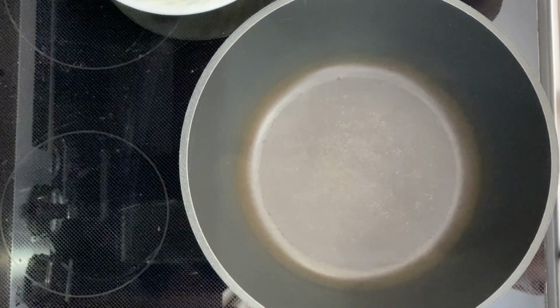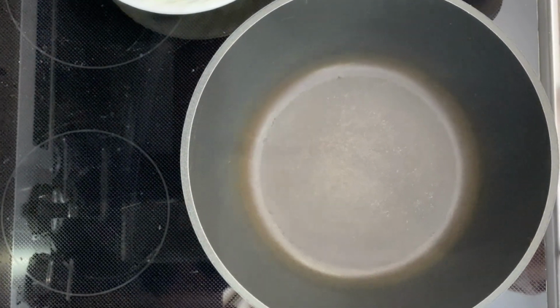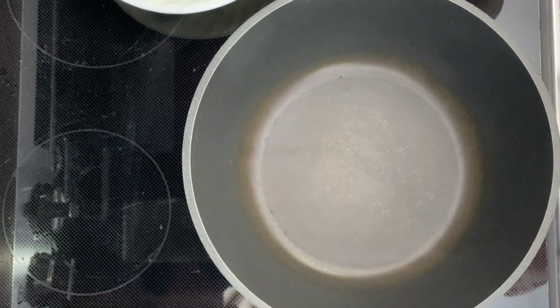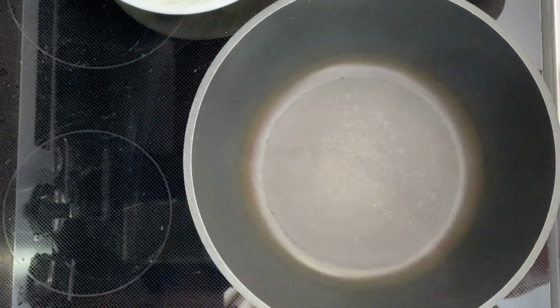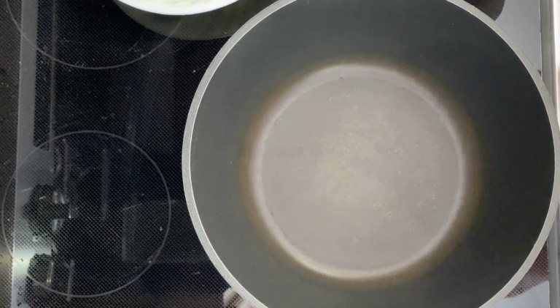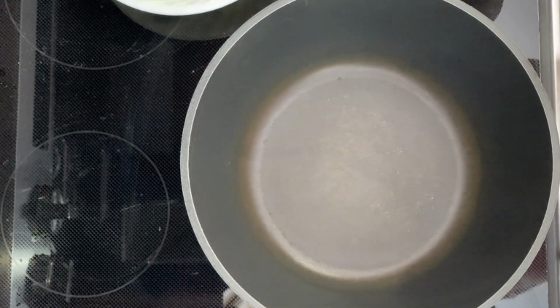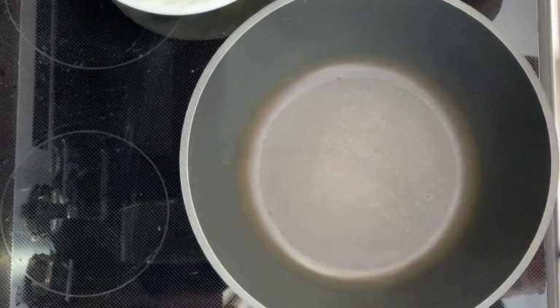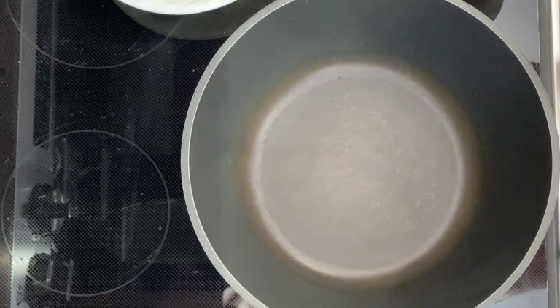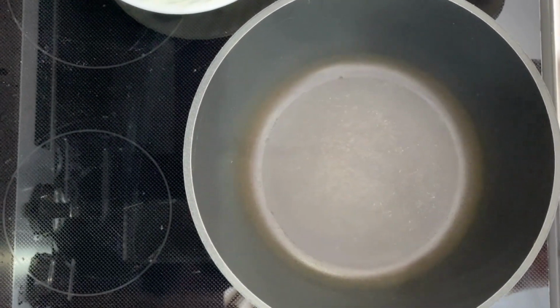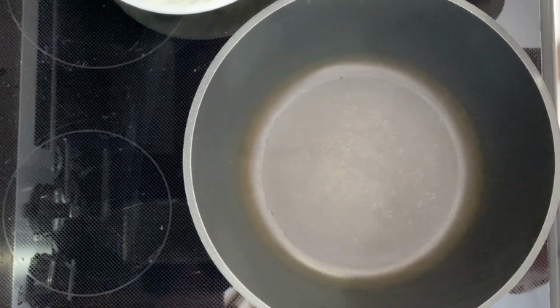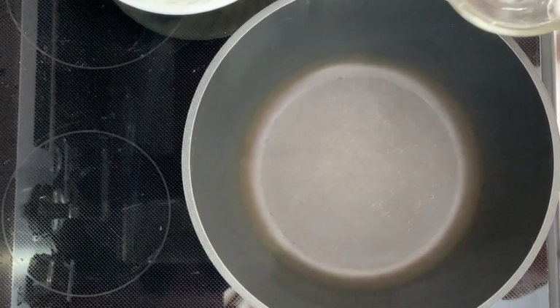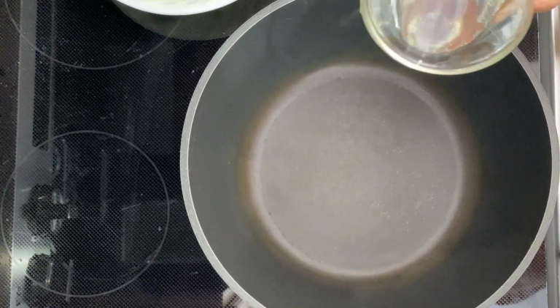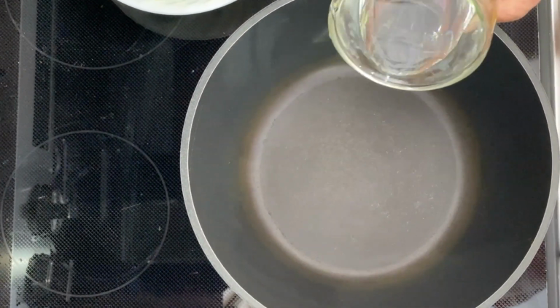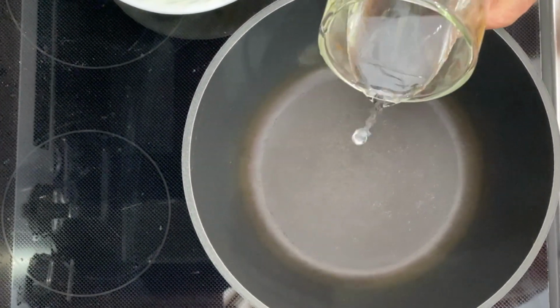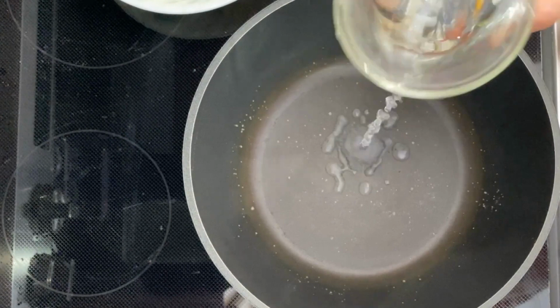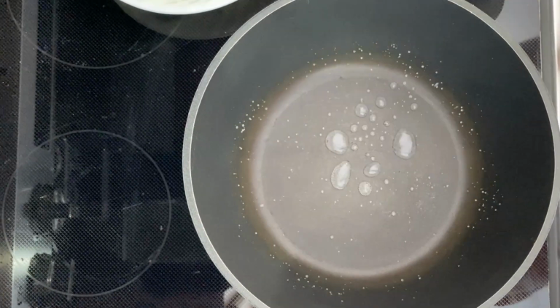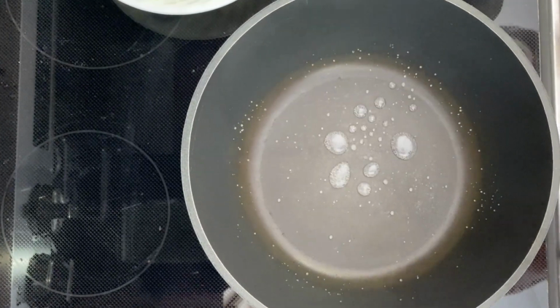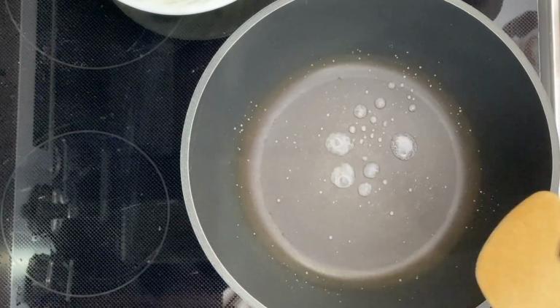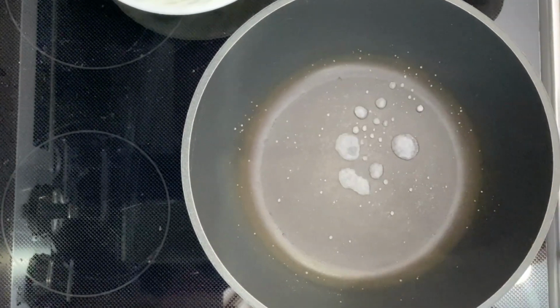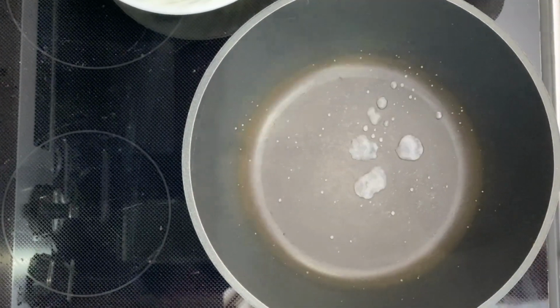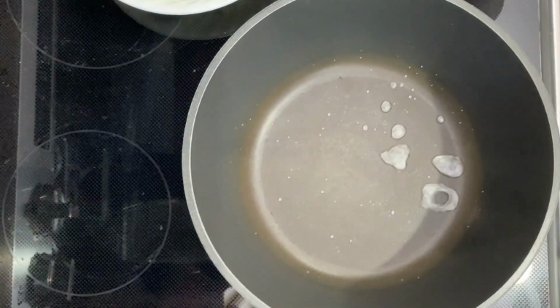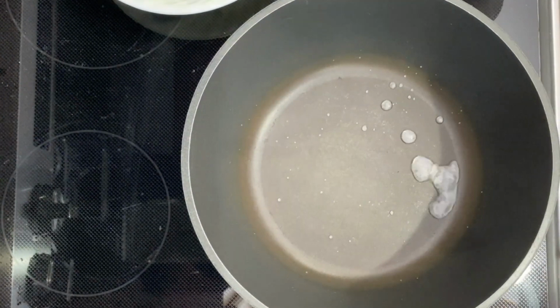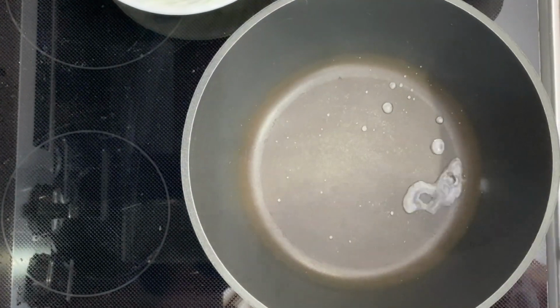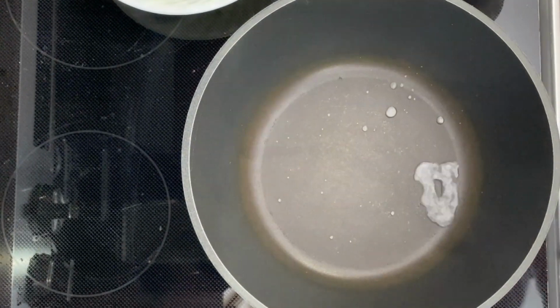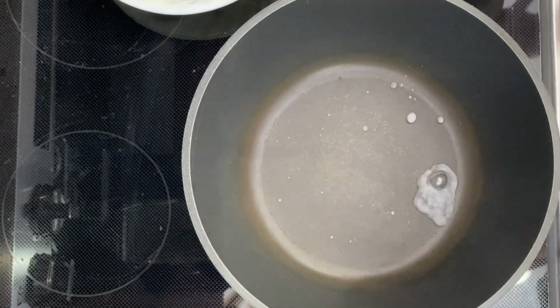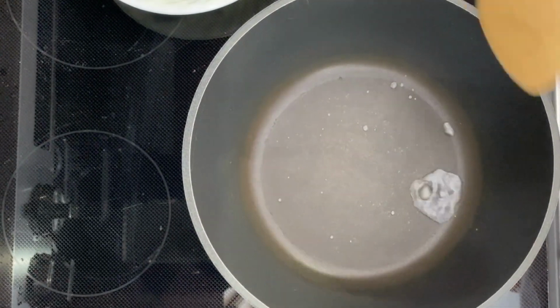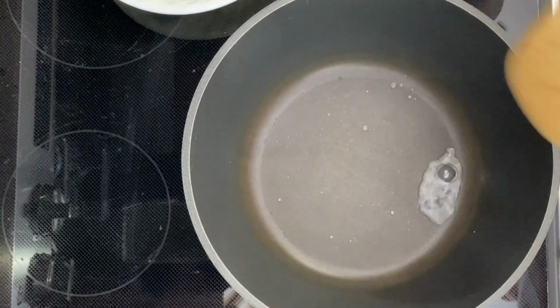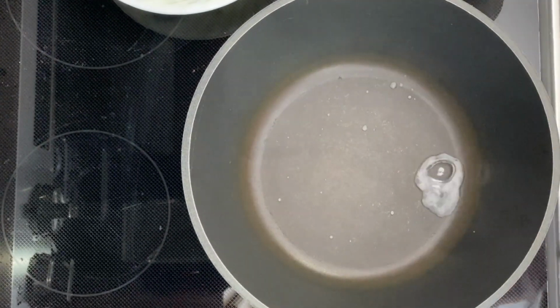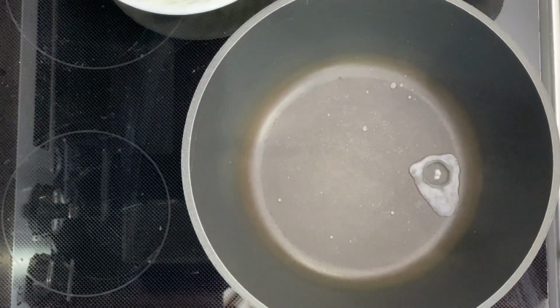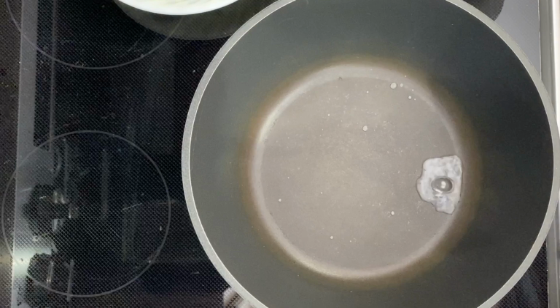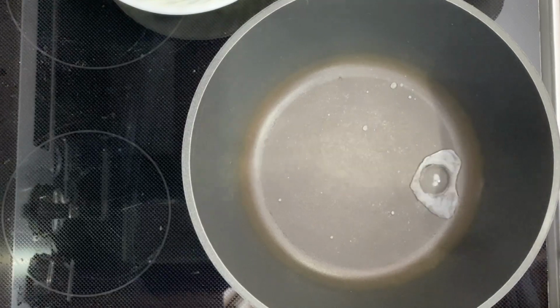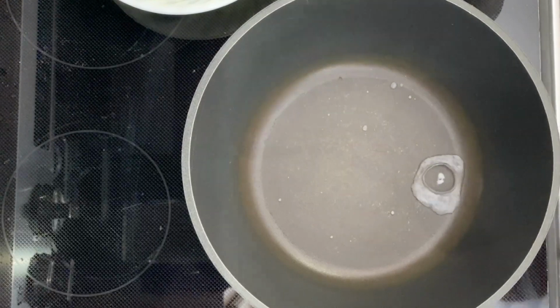Today in the kitchen we are making a modified marinara sauce. I've heated up a pan — you can see when it starts to dance like that, we're ready to roll.